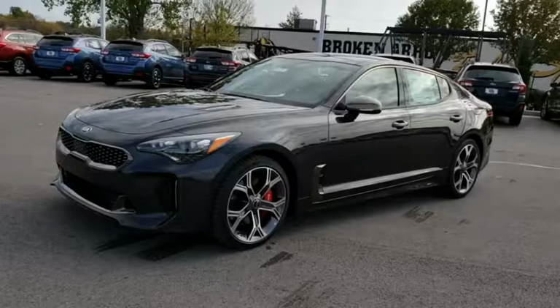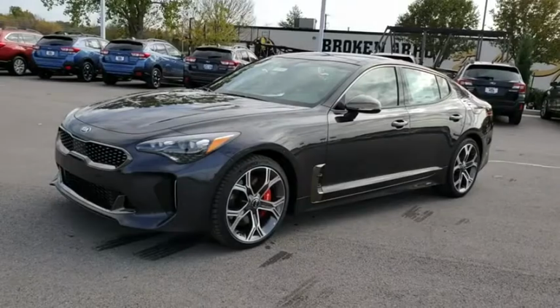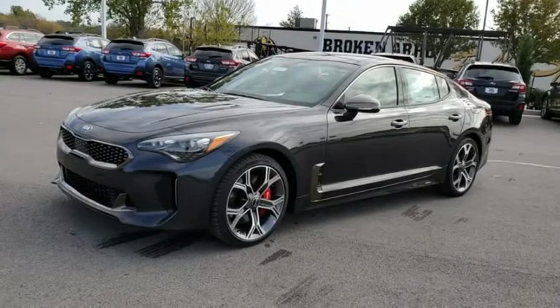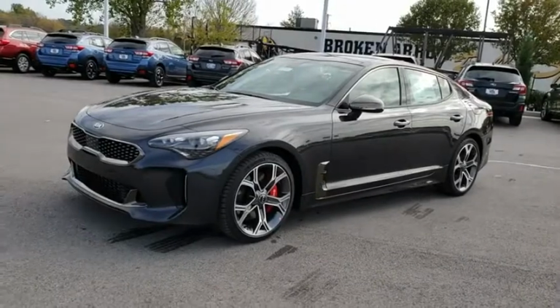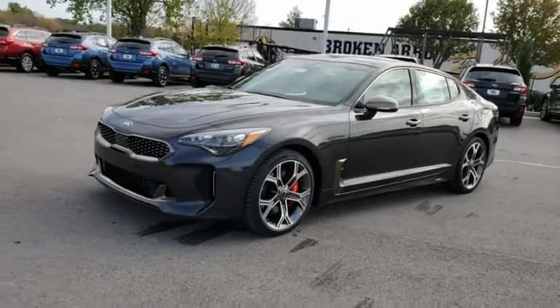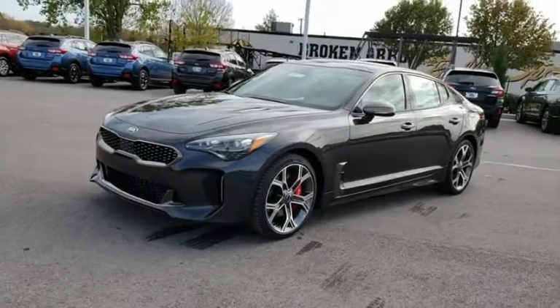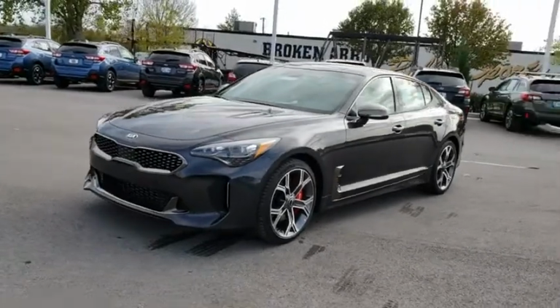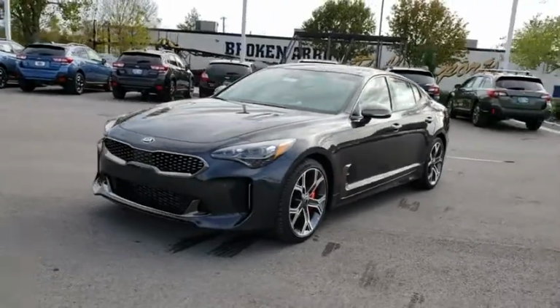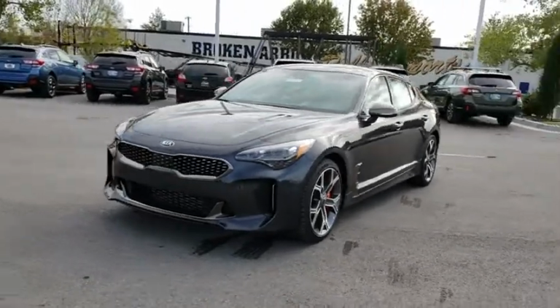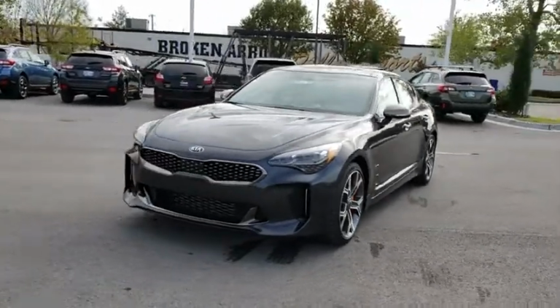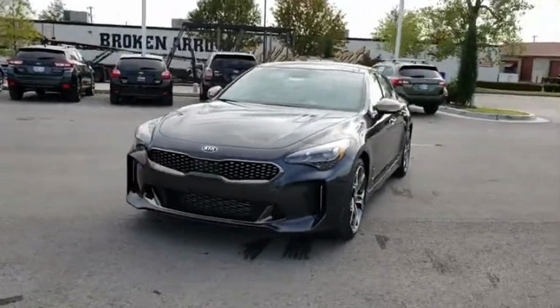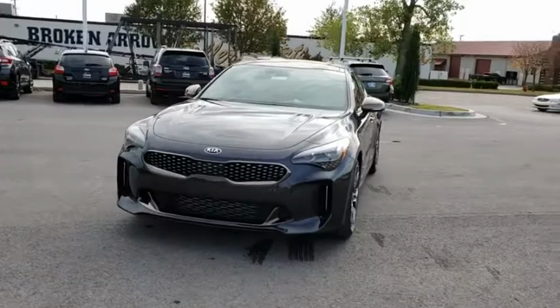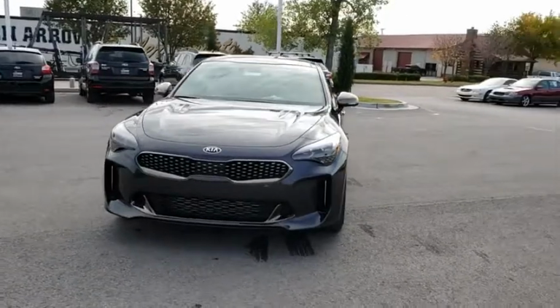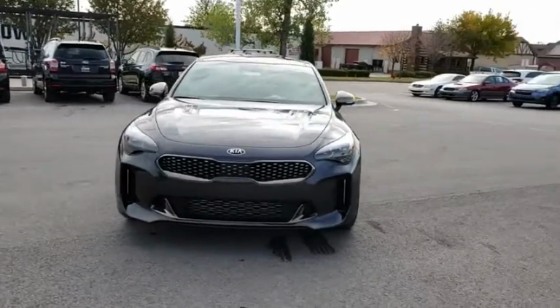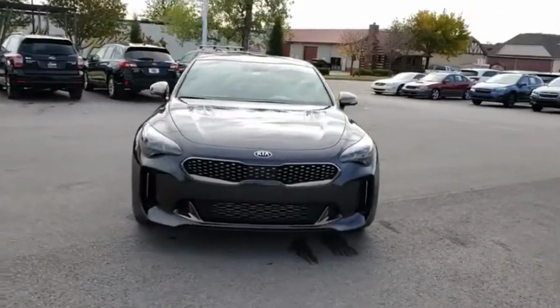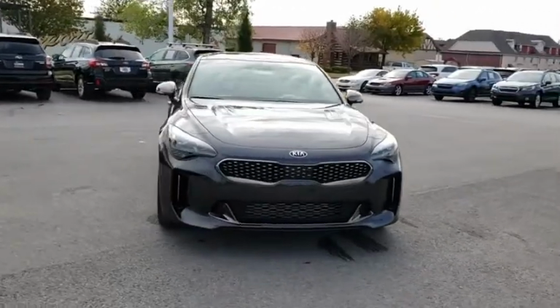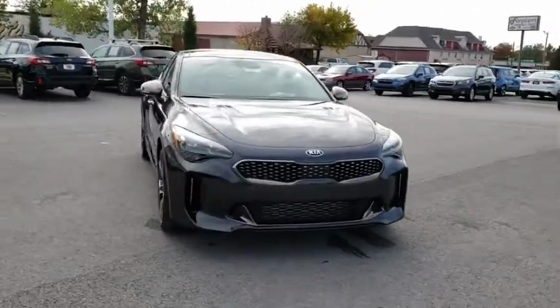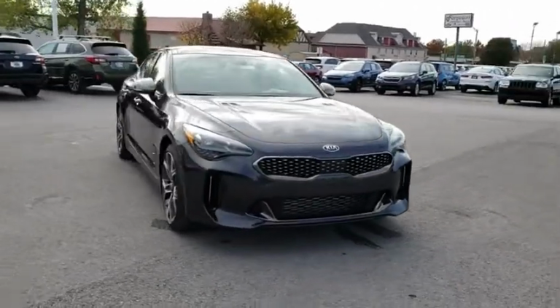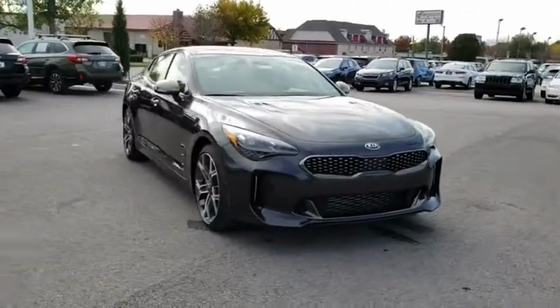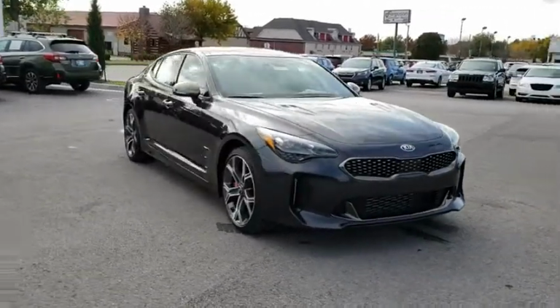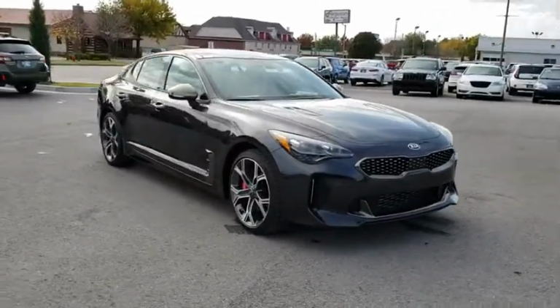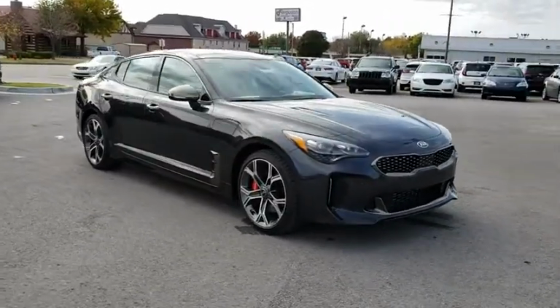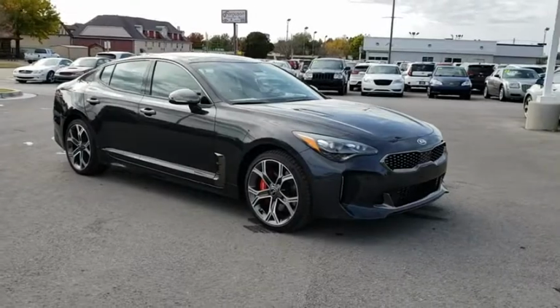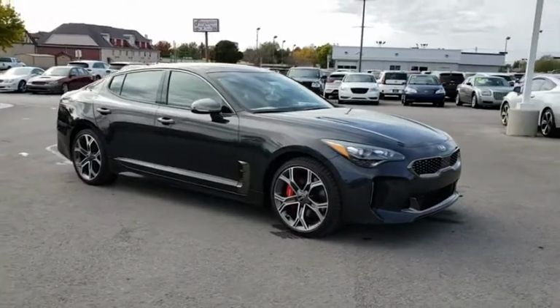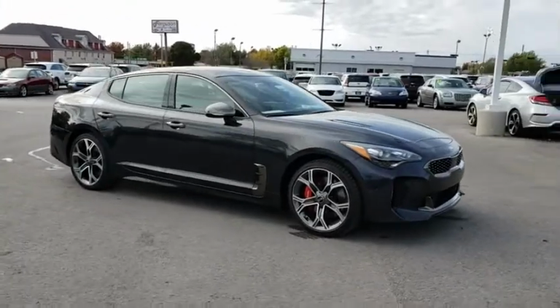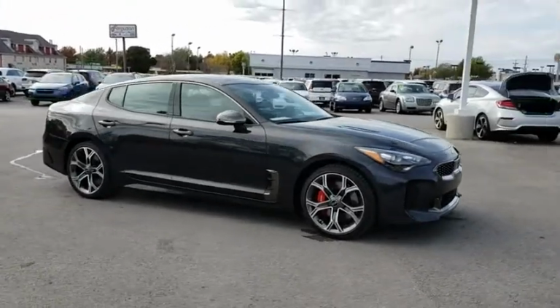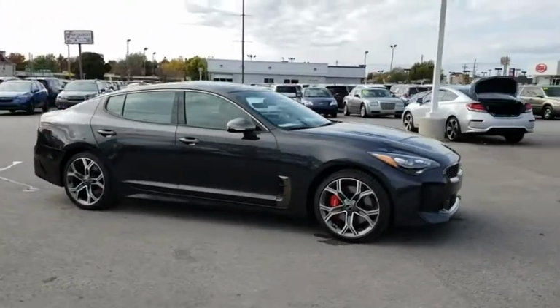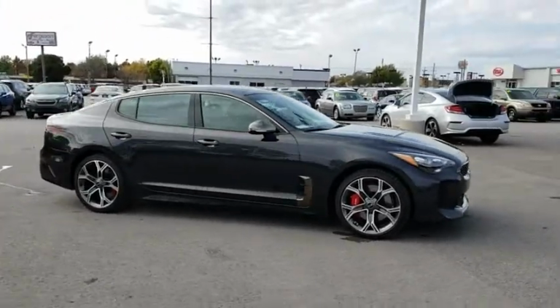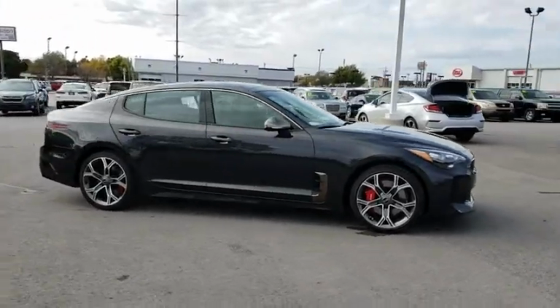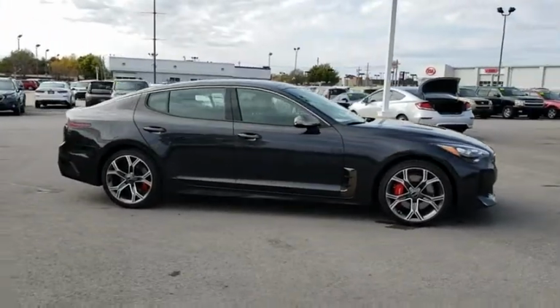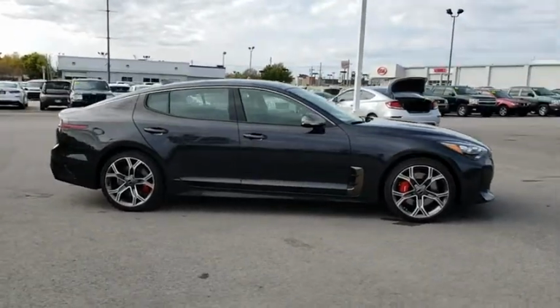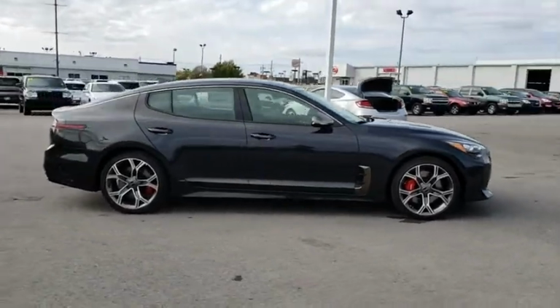2019 Kia Stinger. The Kia Stinger has a design that is sure to leave an impression. It offers the perfect combination of a sporty look coupled with a wide variety of luxurious features. Here are some of this vehicle's great options.